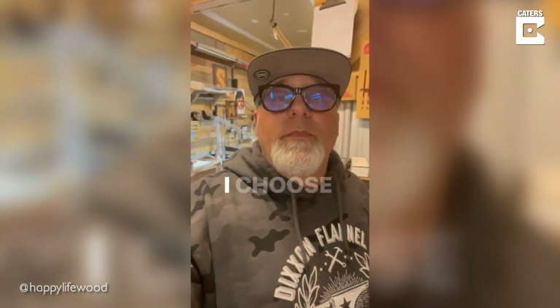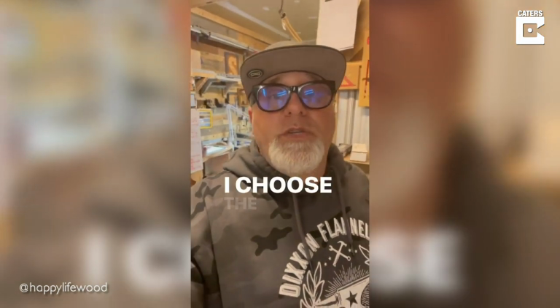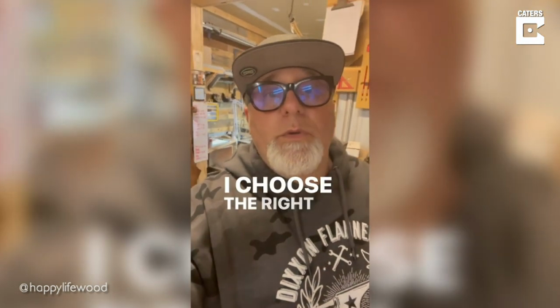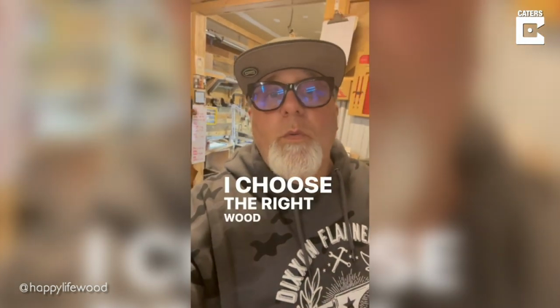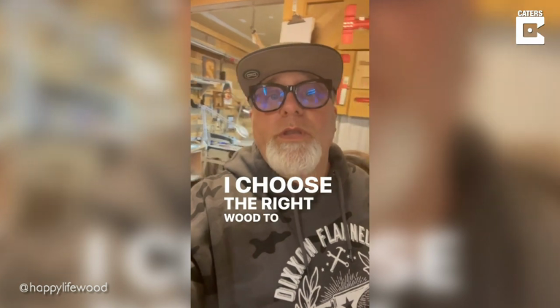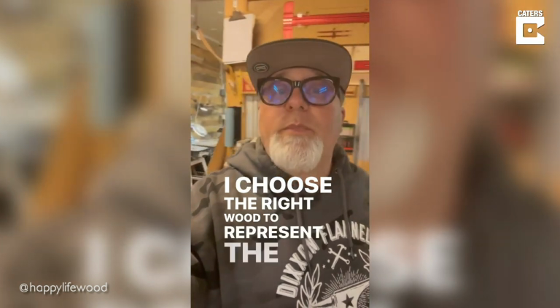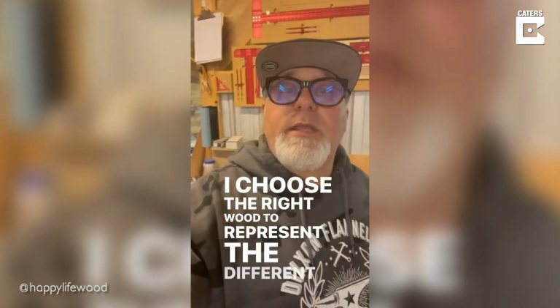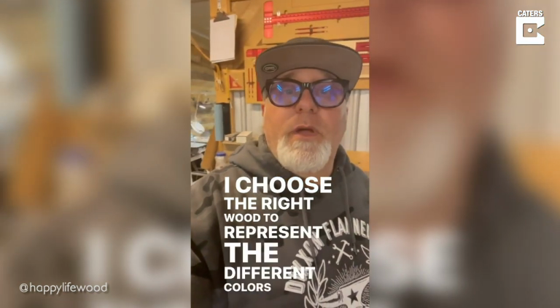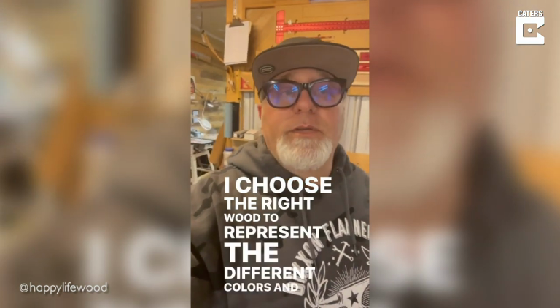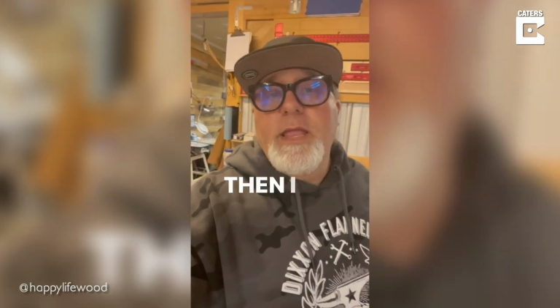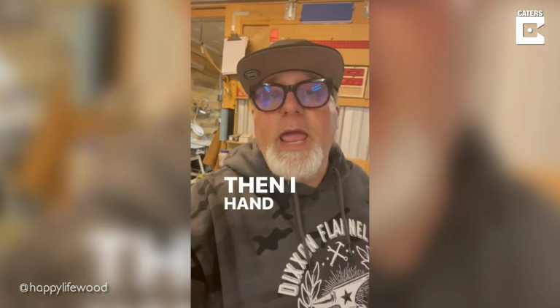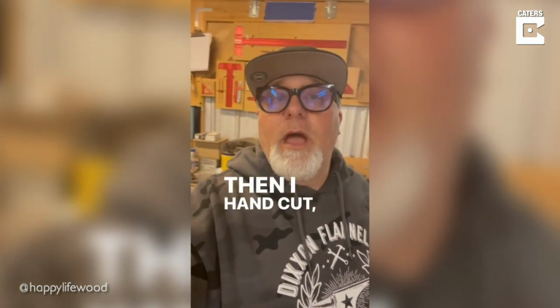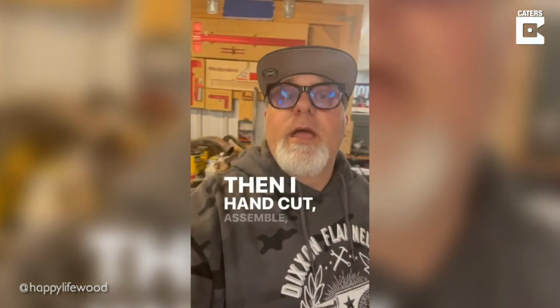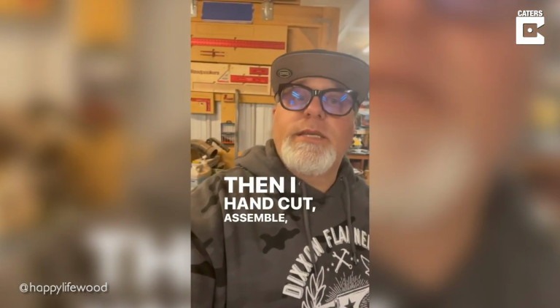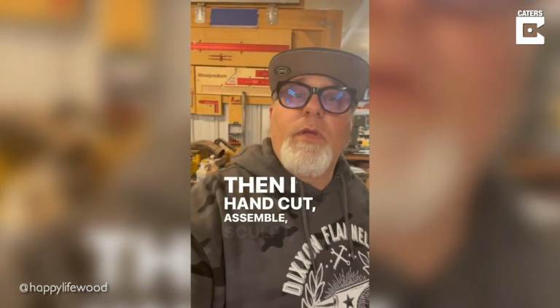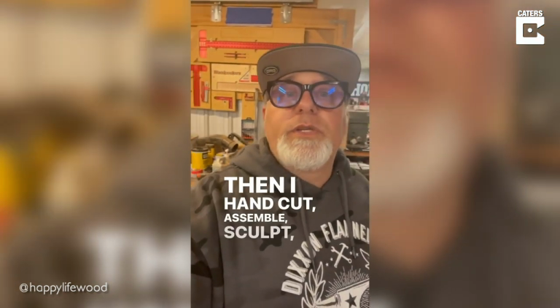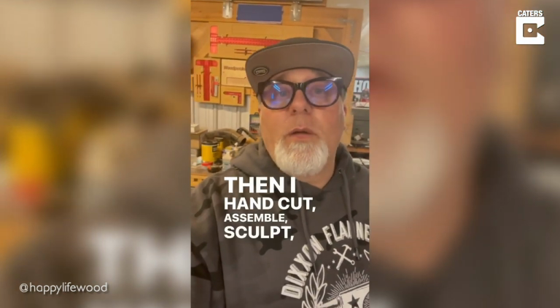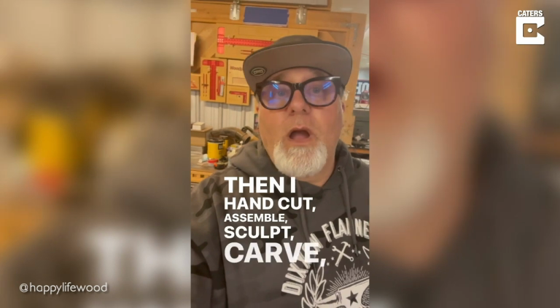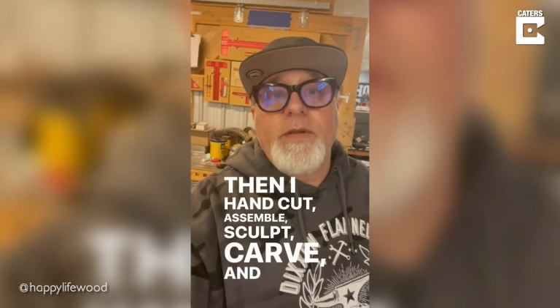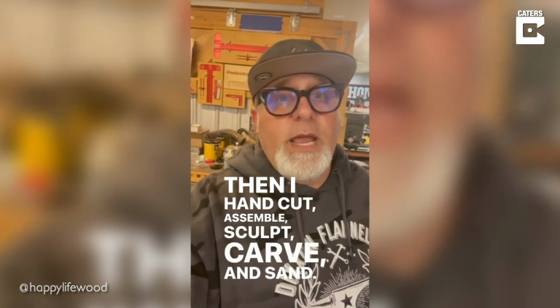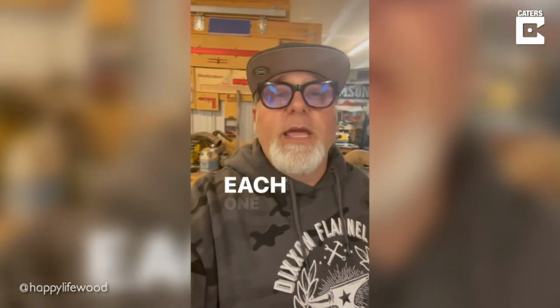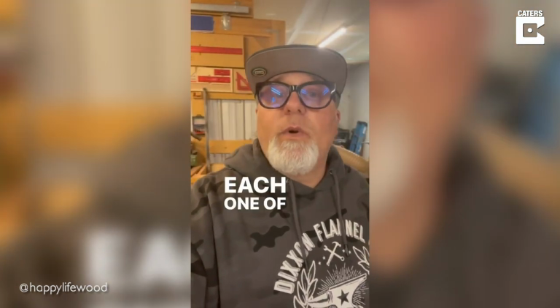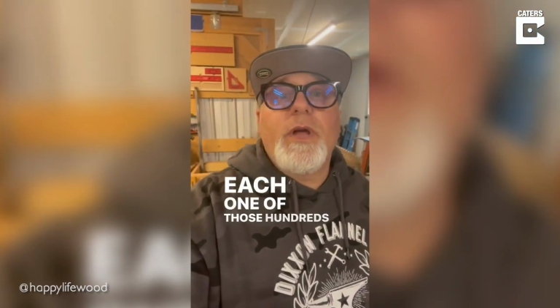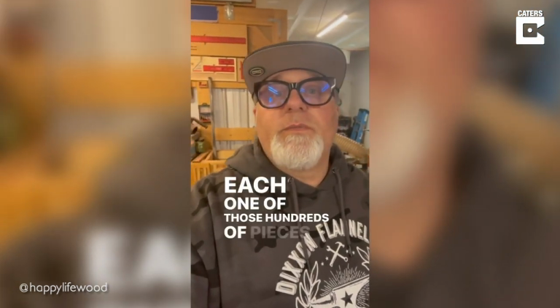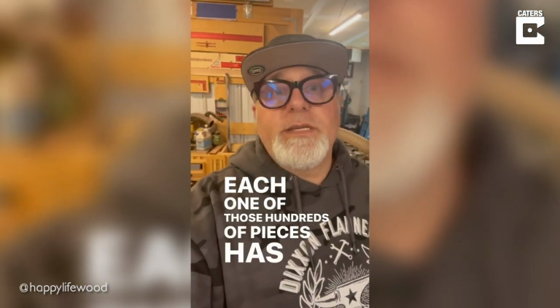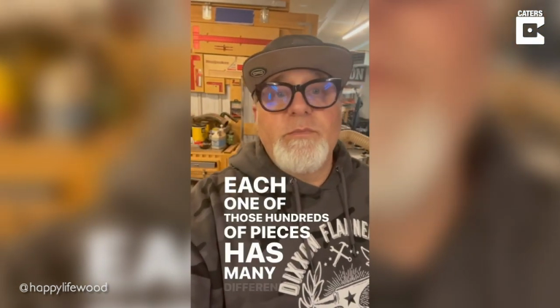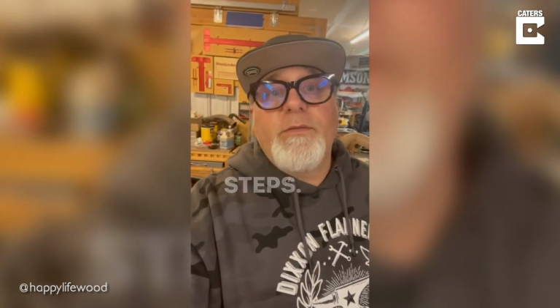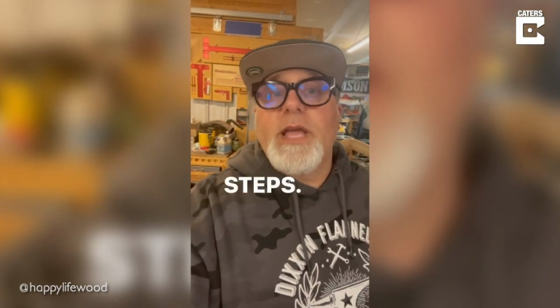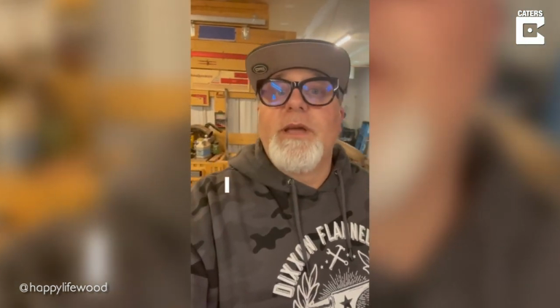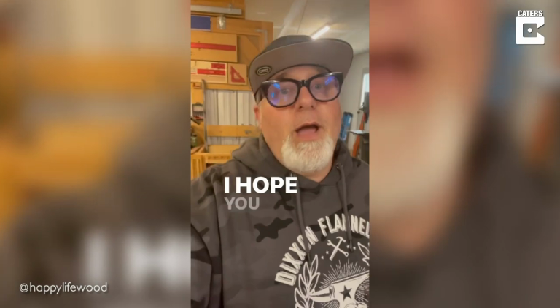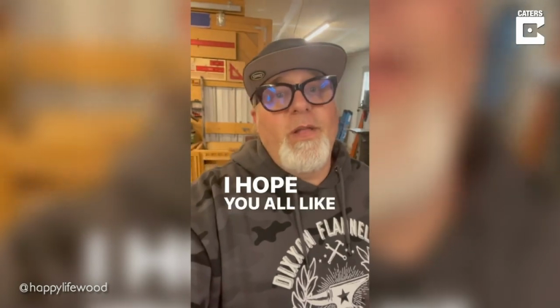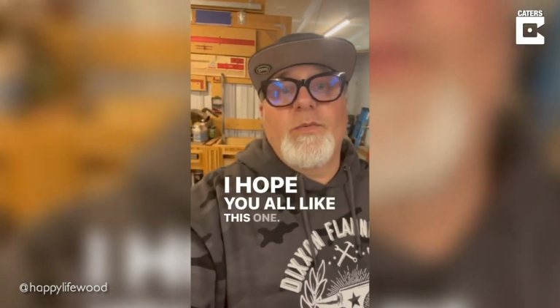I choose the right wood to represent the different colors, and then I hand-cut, assemble, sculpt, carve, and sand. Each one of those hundreds of pieces has many different steps. I hope you all like this one.